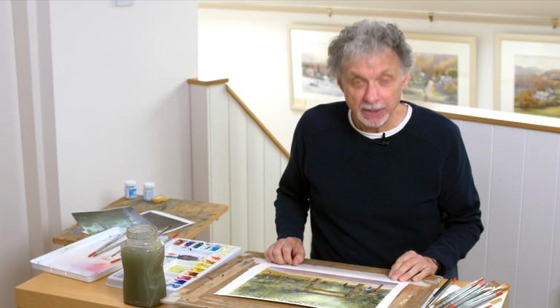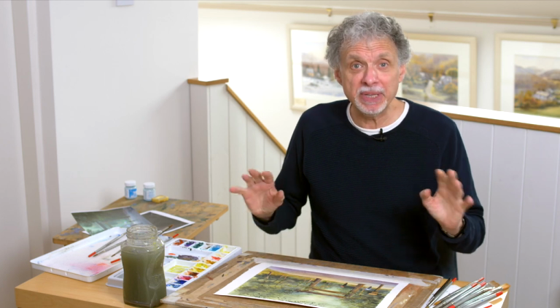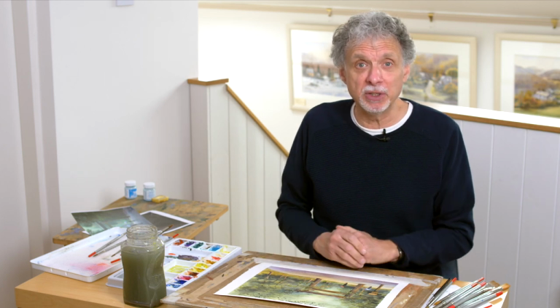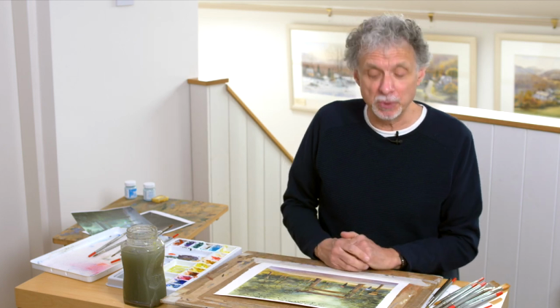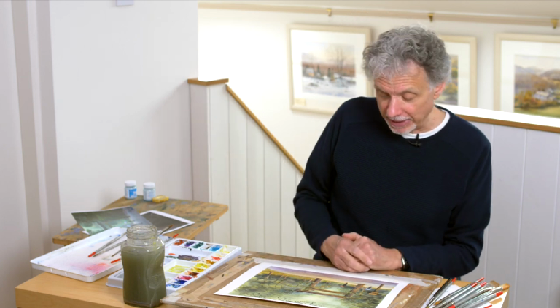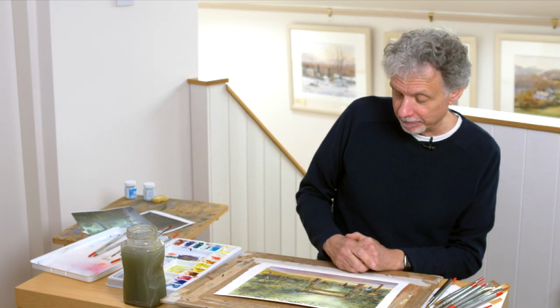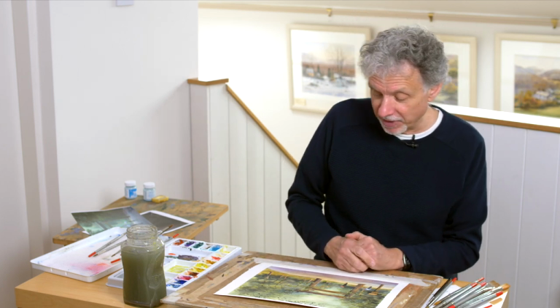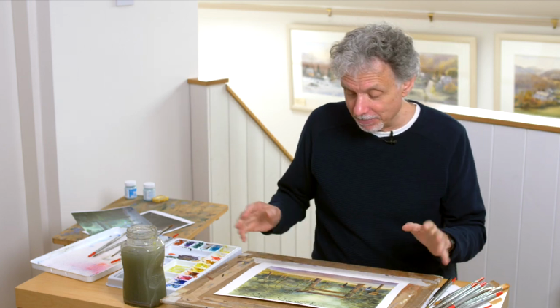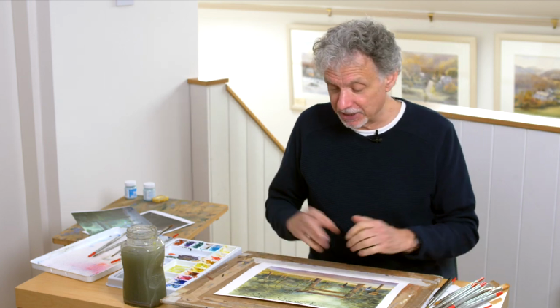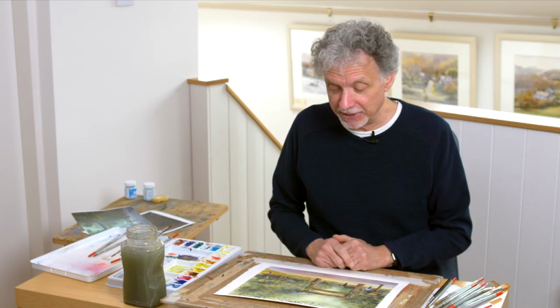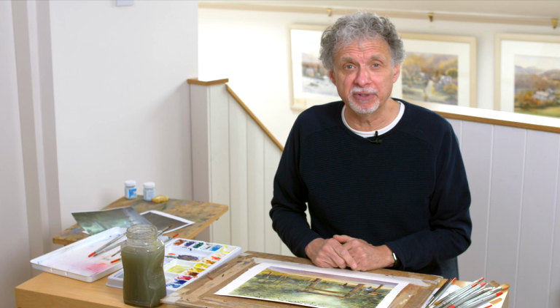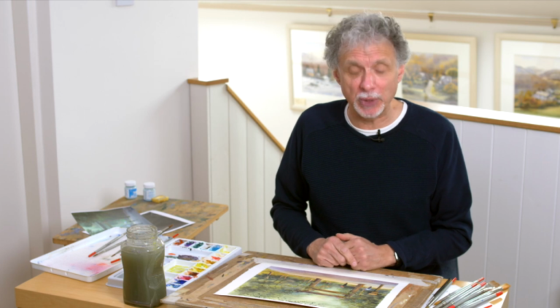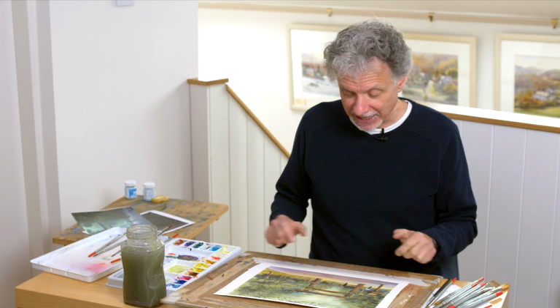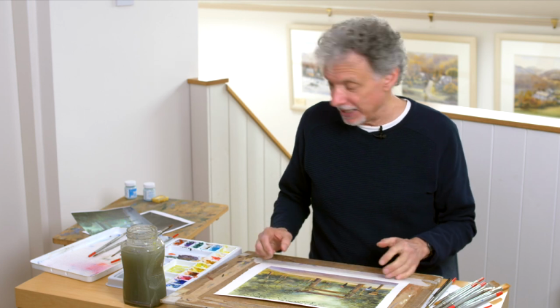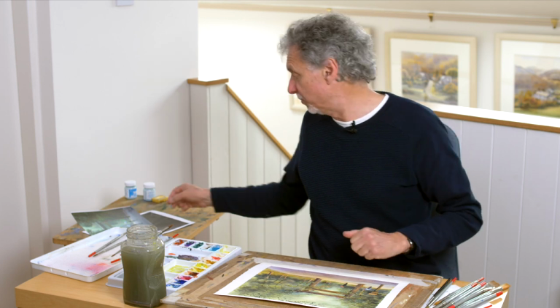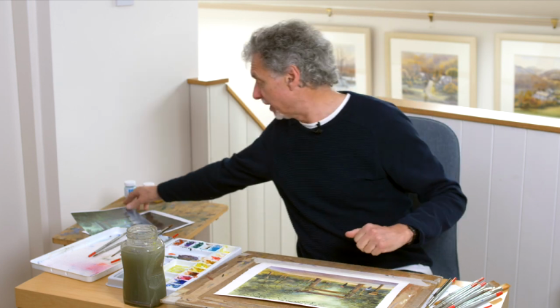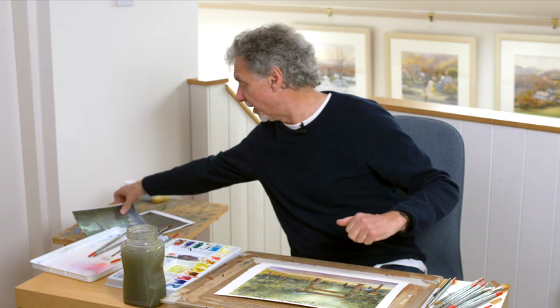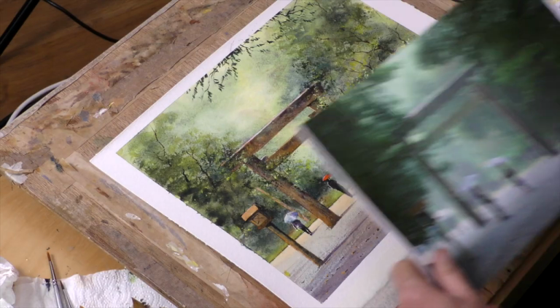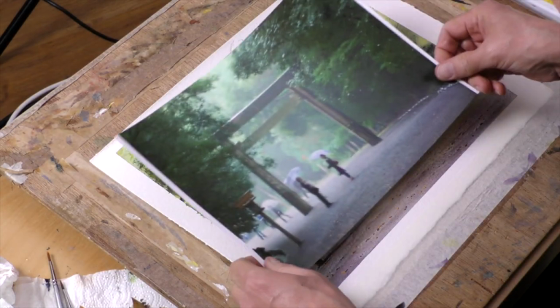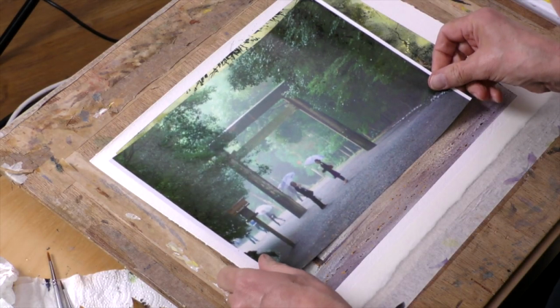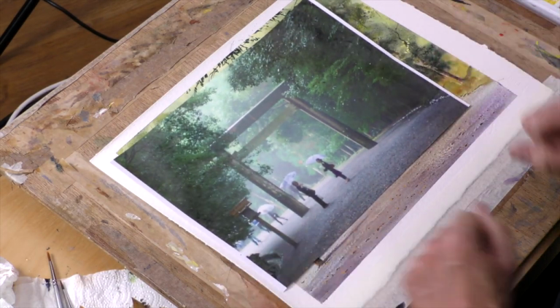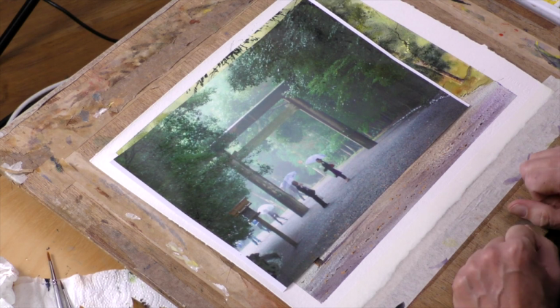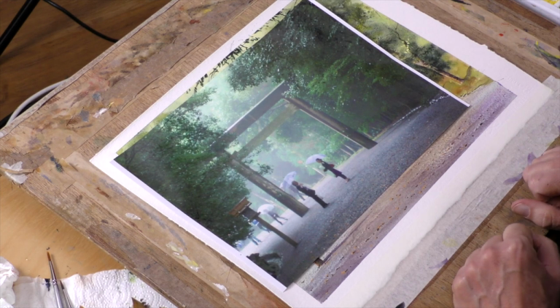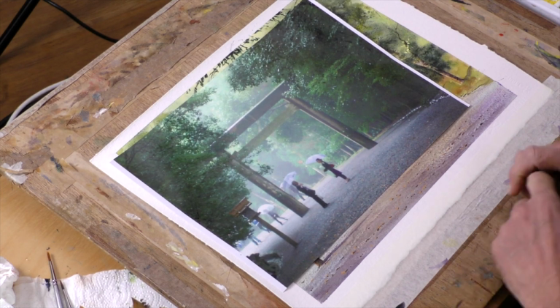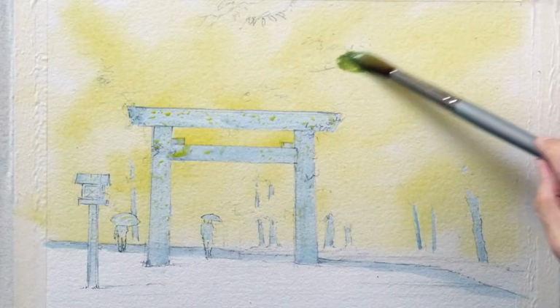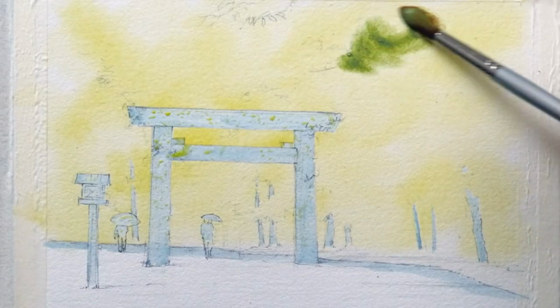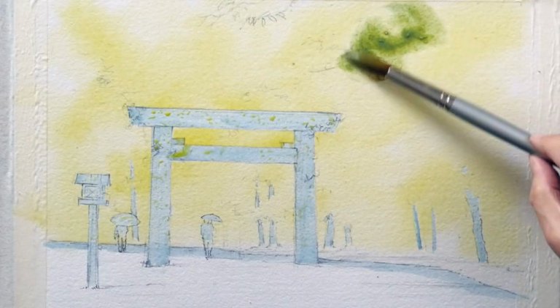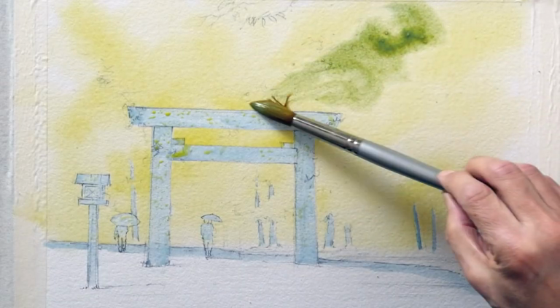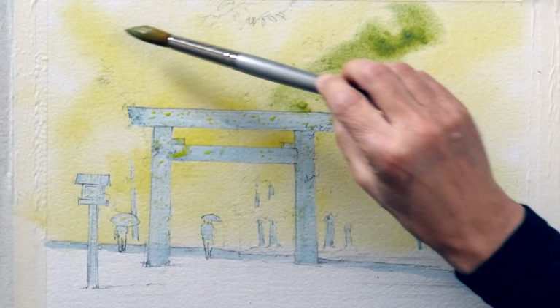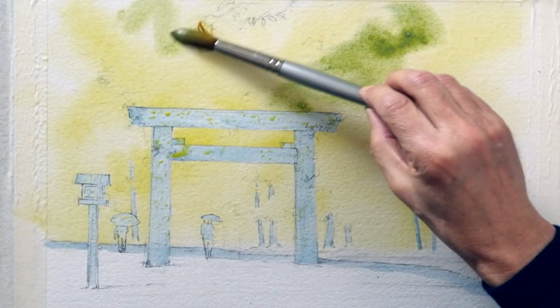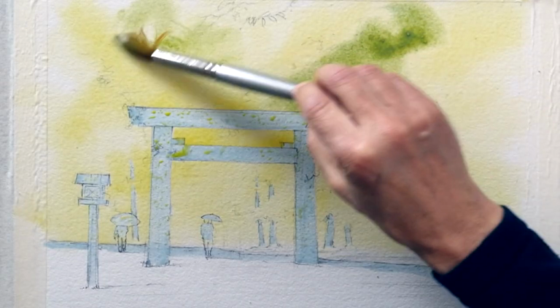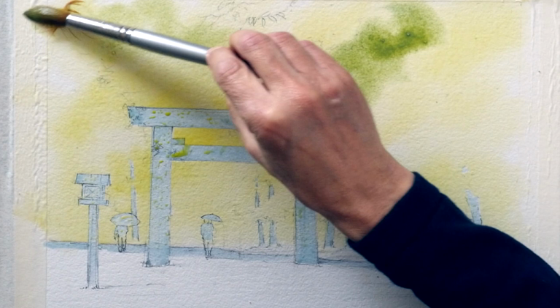A big thank you to one of our members this month, Philip Wicks, for sending me in this photograph of the Ise Temple in Japan. It's spelled I-S-E, so I may not be pronouncing it correctly.